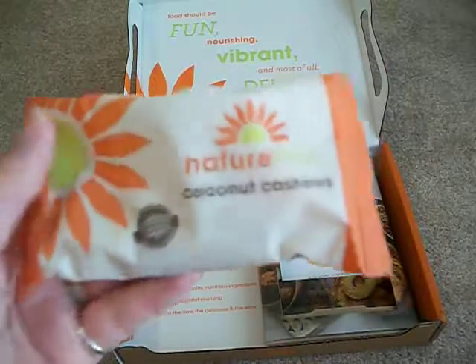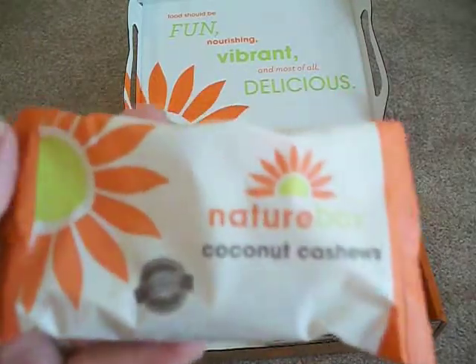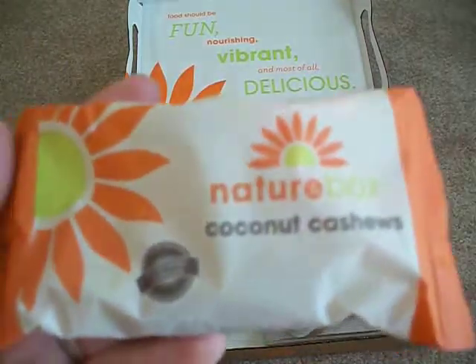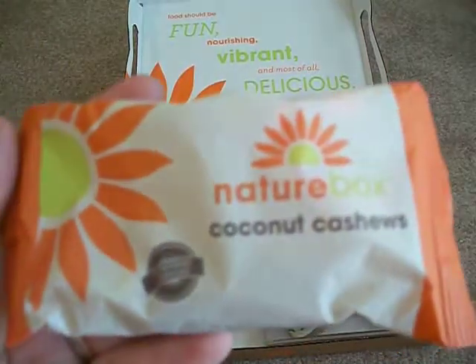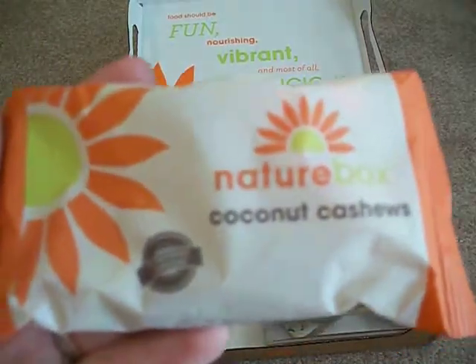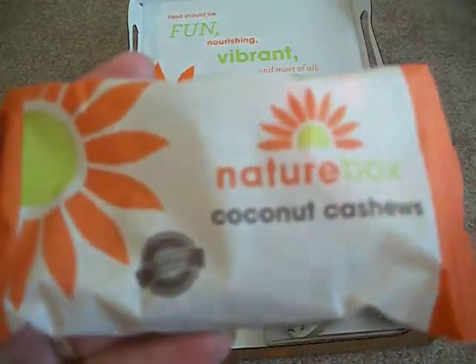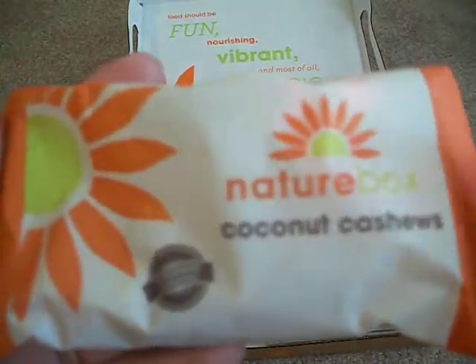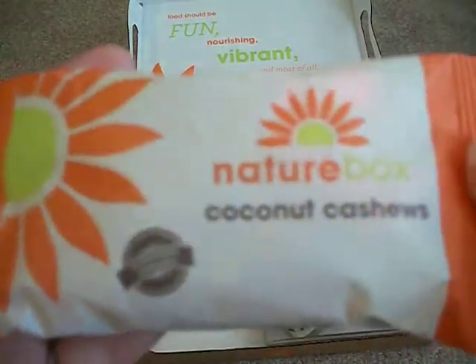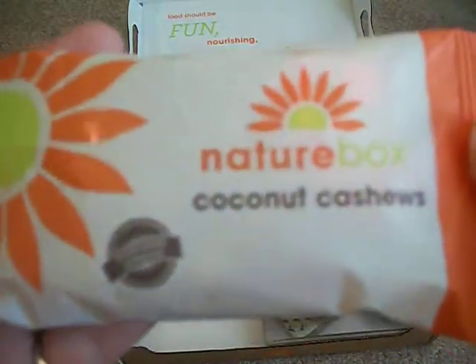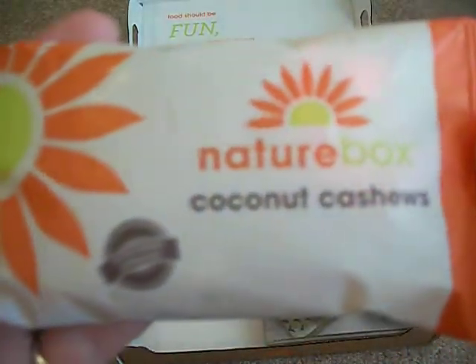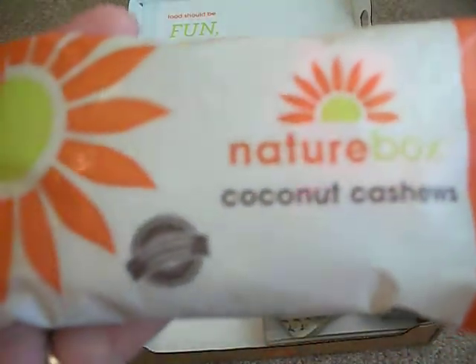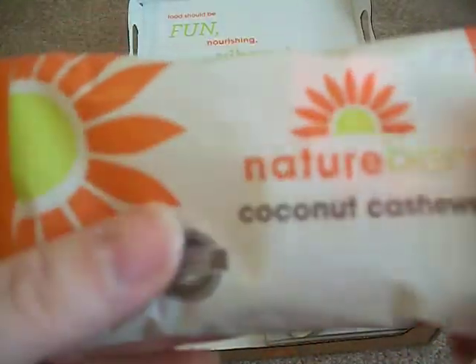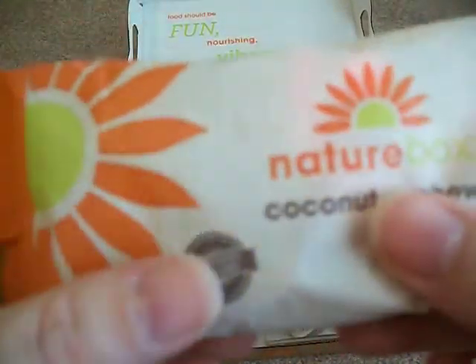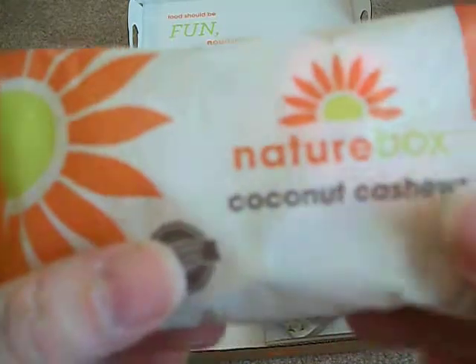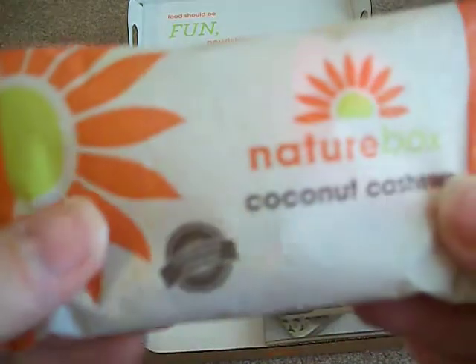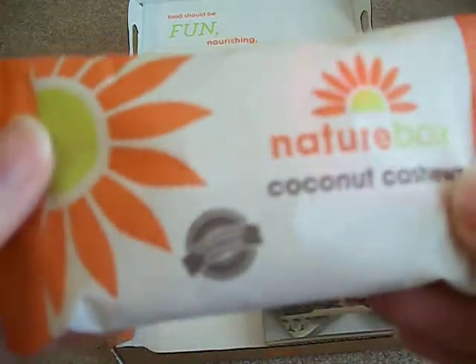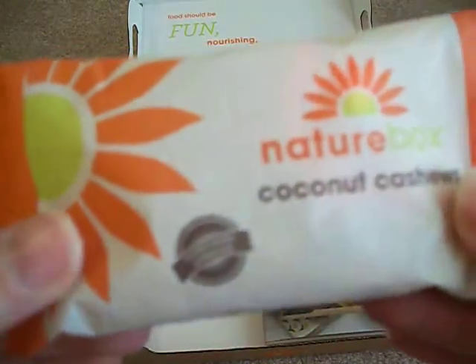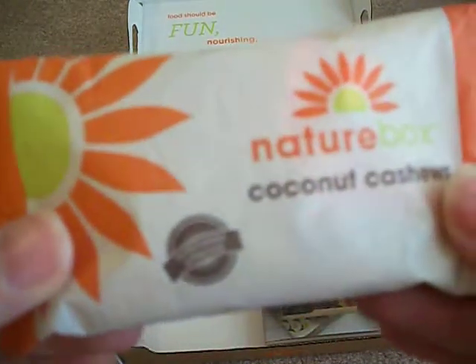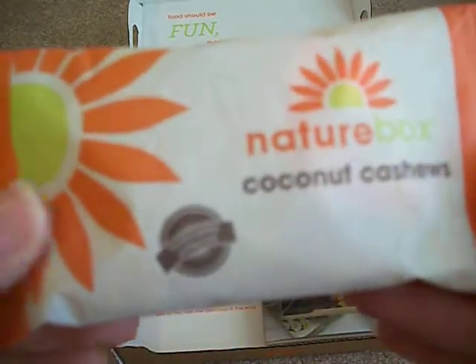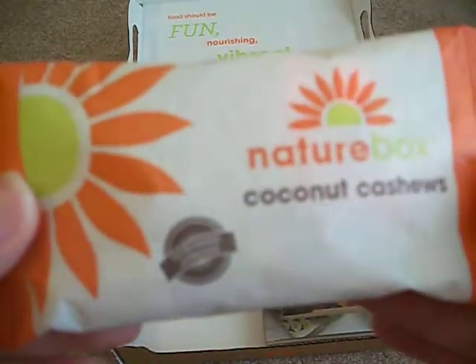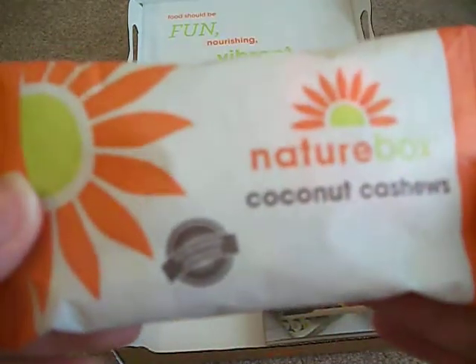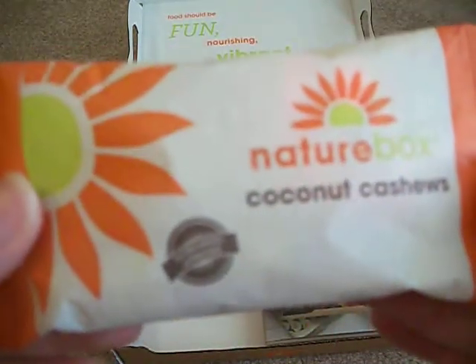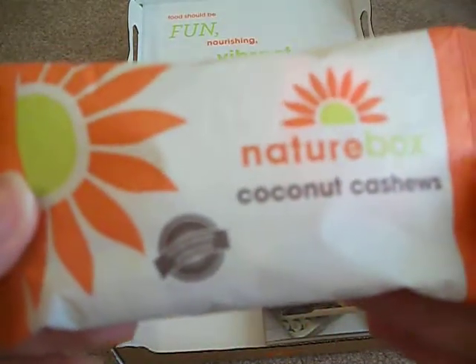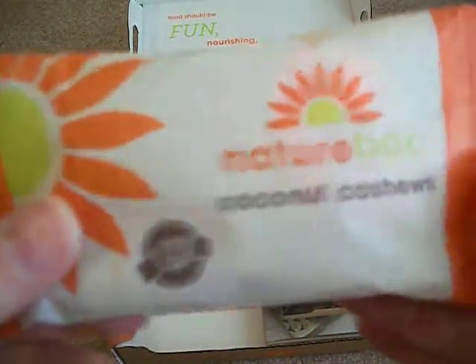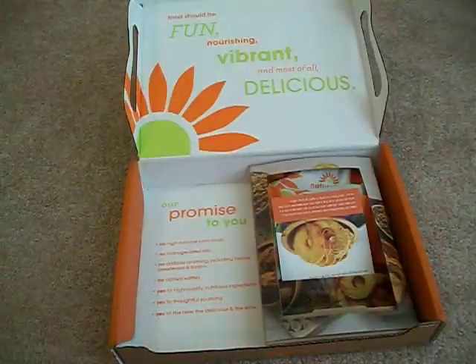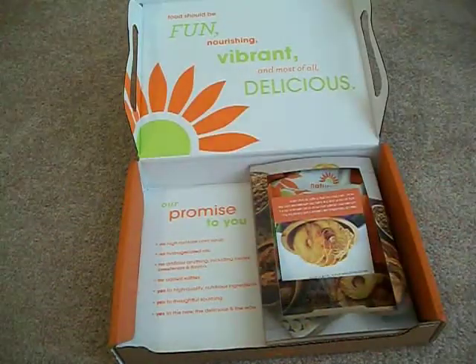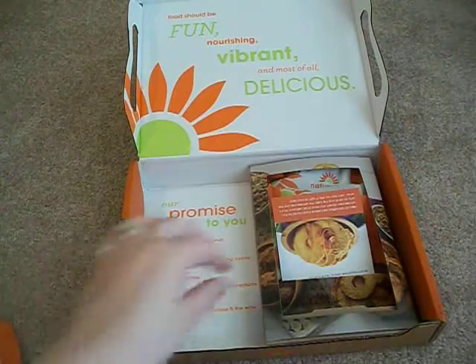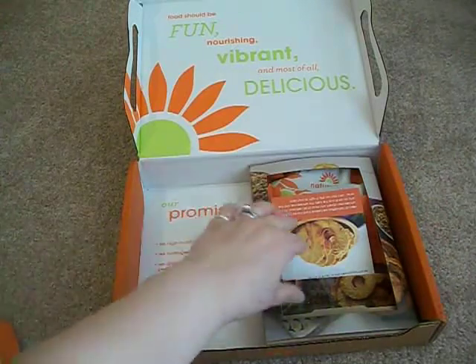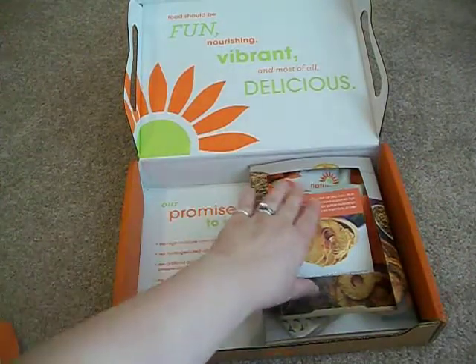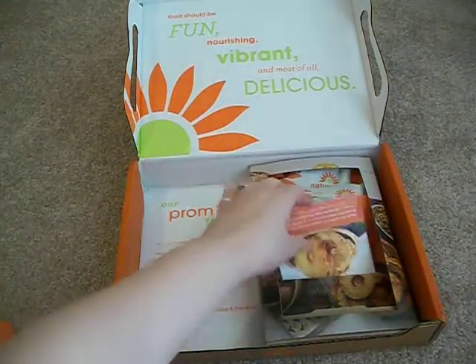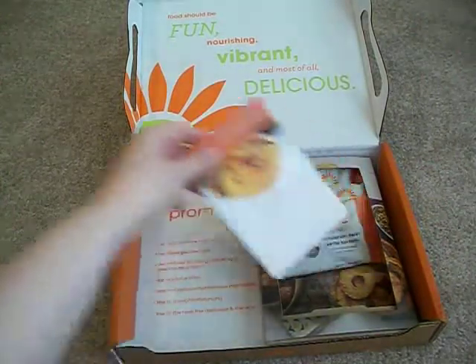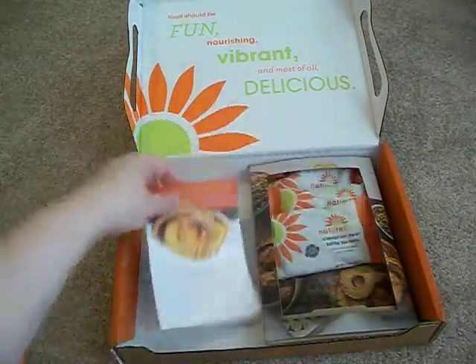Next we have coconut cashews — that sounds yummy. A good amount of size. This would be perfect for going to work in my lunch bag or my husband's lunch bag.